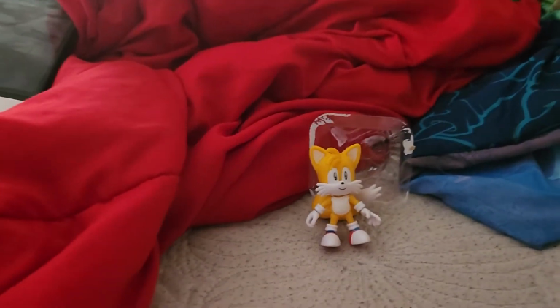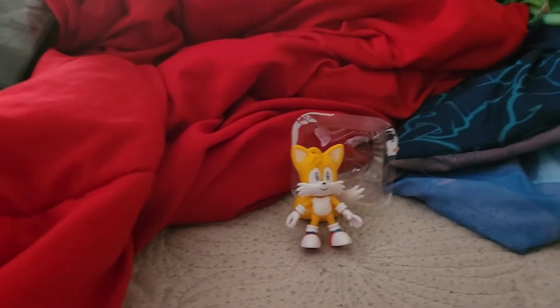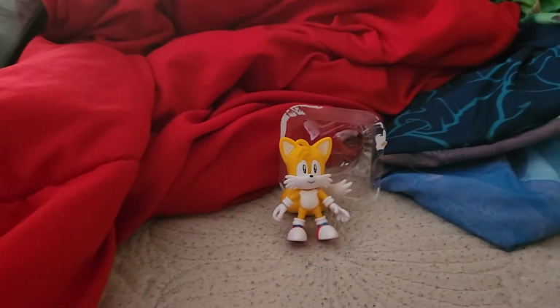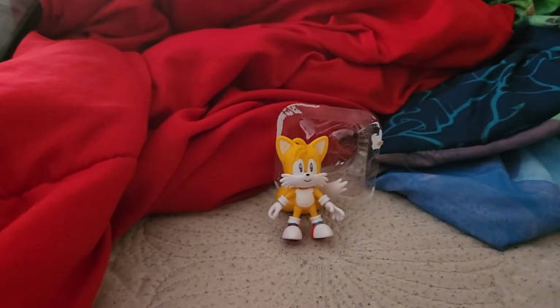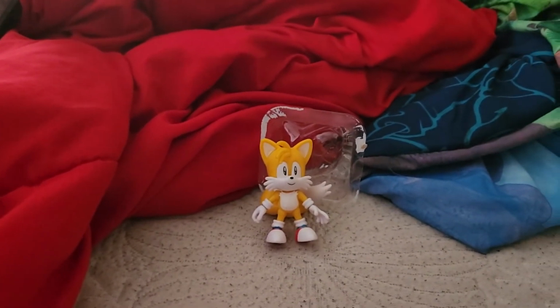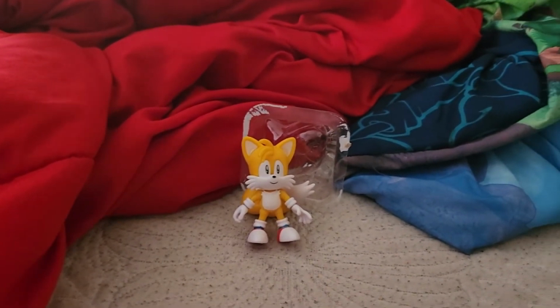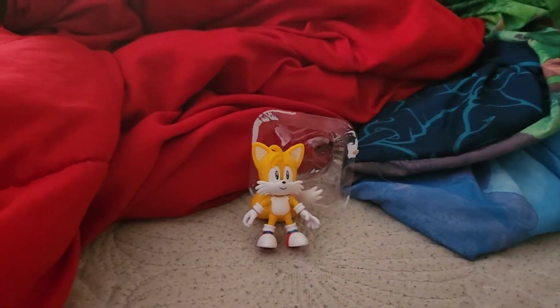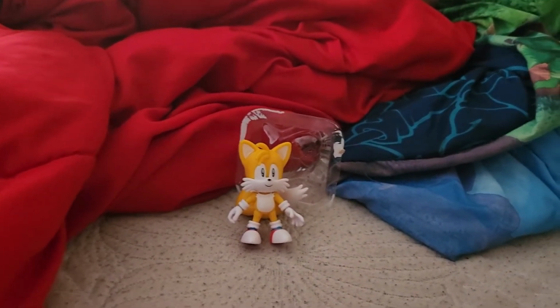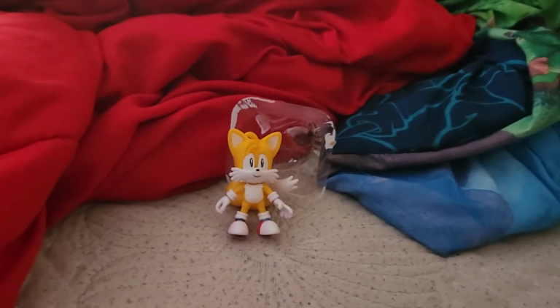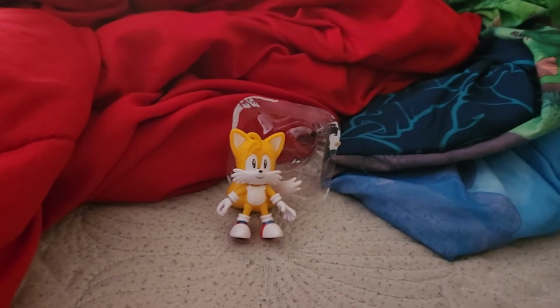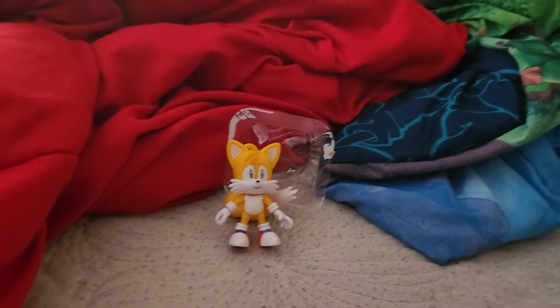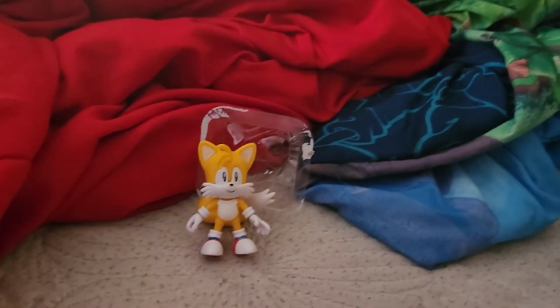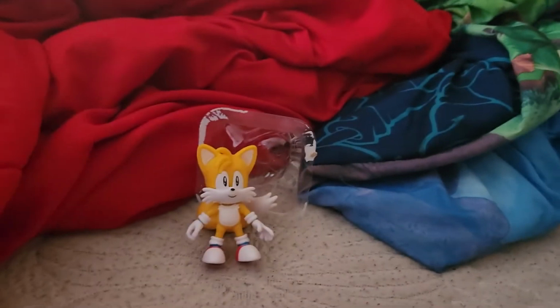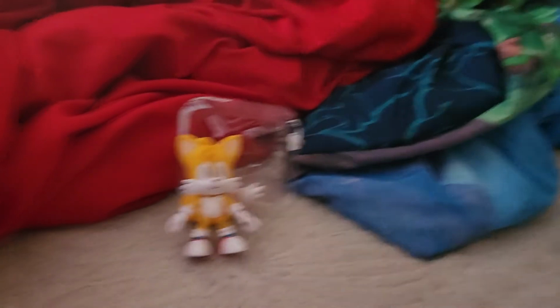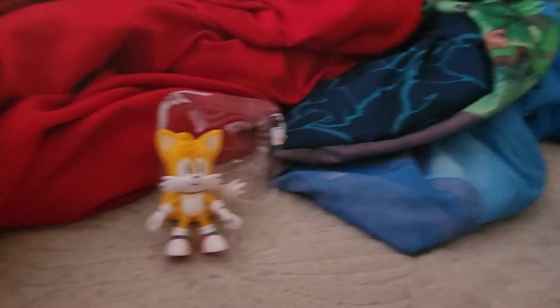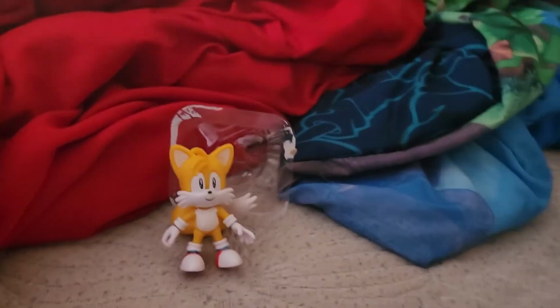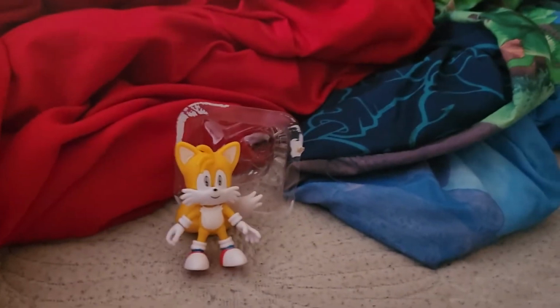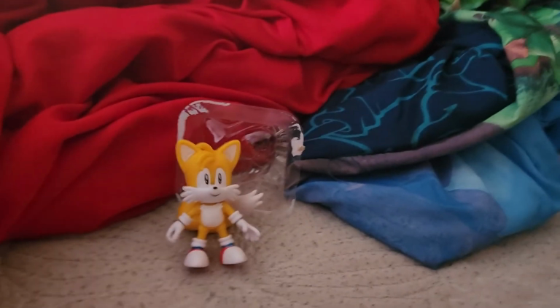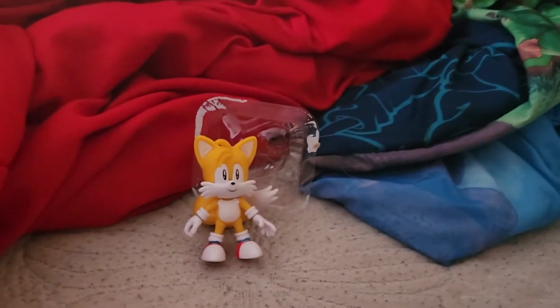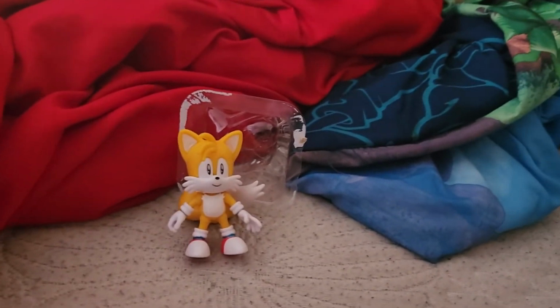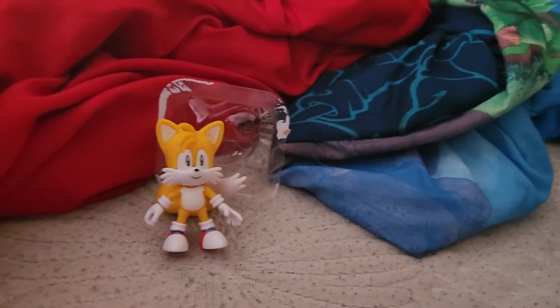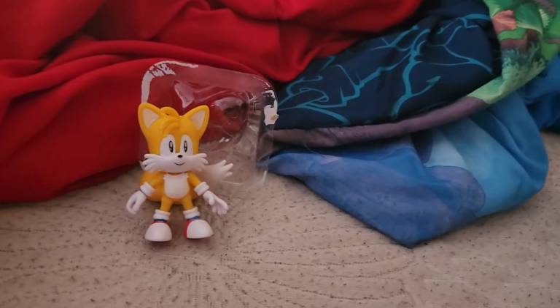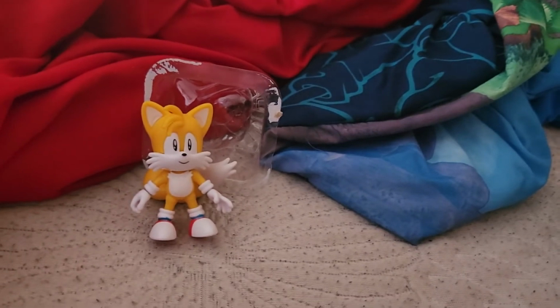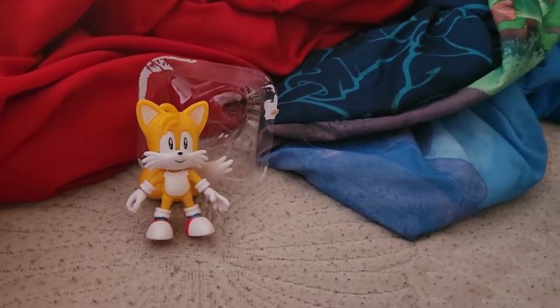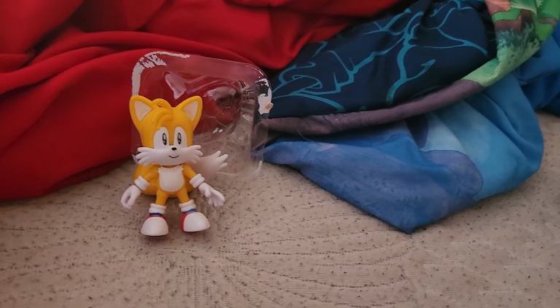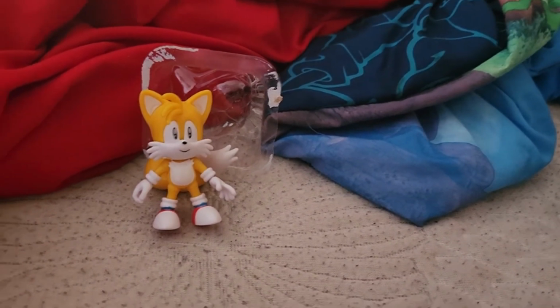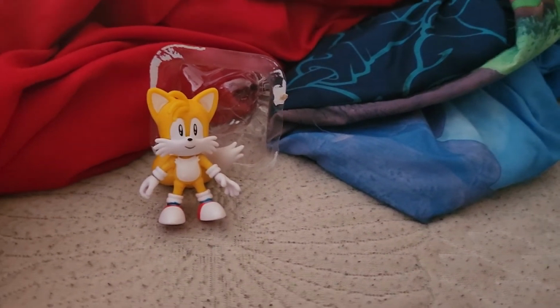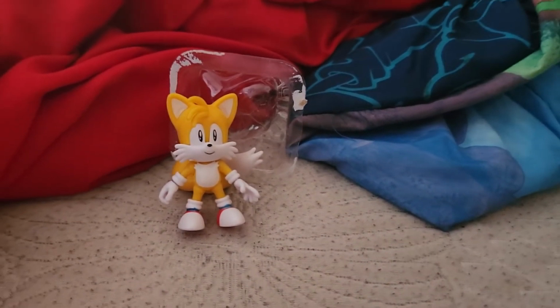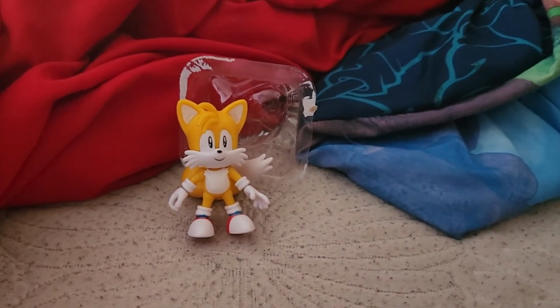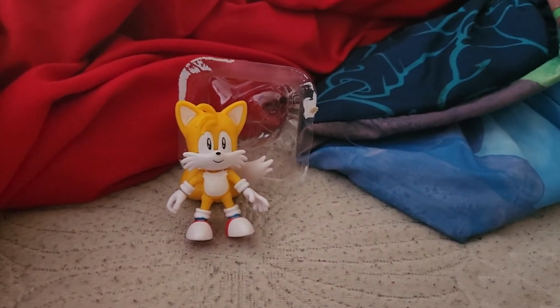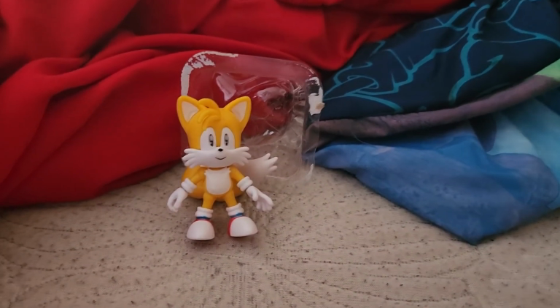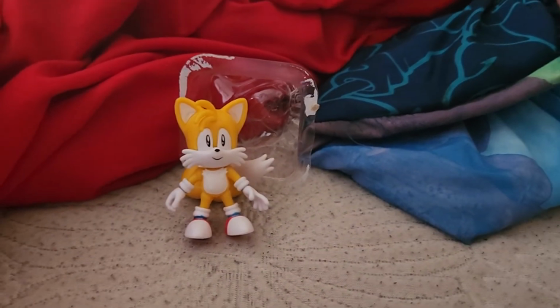So far I still only need like a couple more. I already got Classic Sonic, Mighty, and now Tails. So I think I just need to get Amy, Knuckles, Classic Dr. Robotnik, and Classic Metal Sonic.